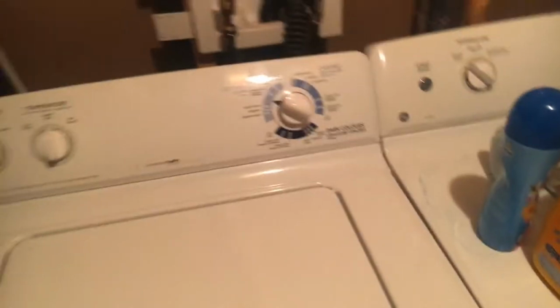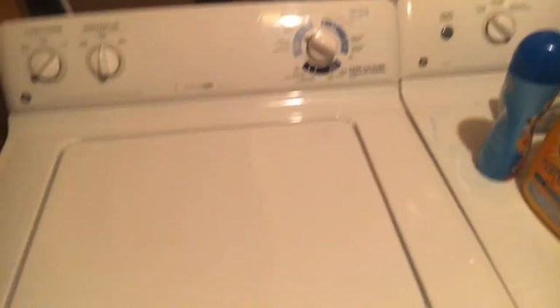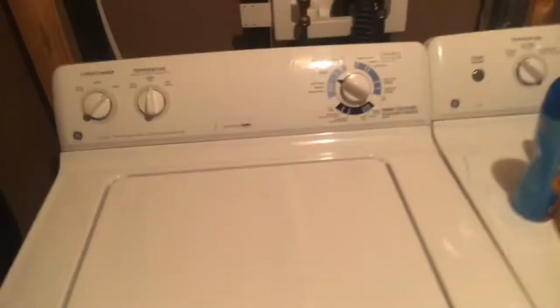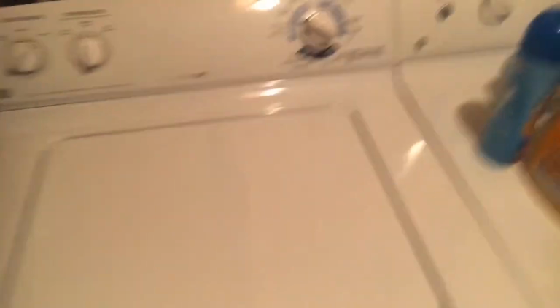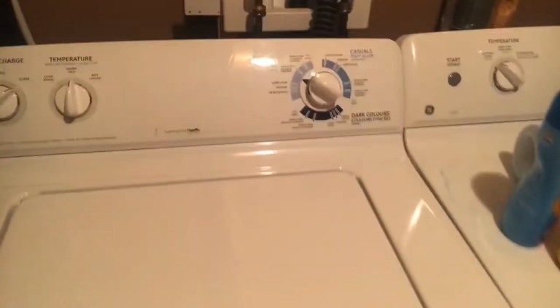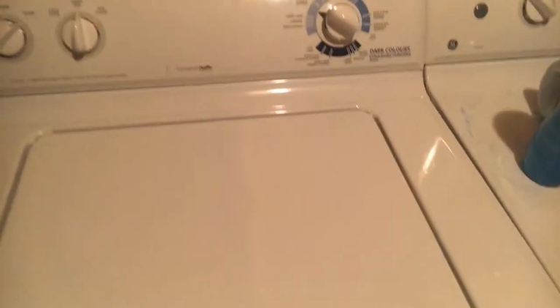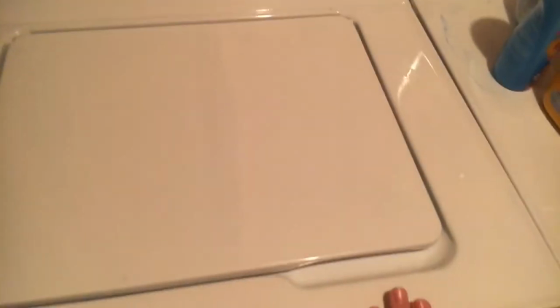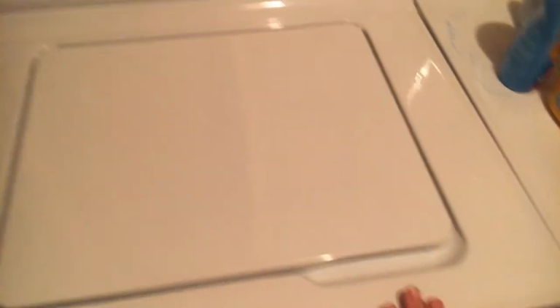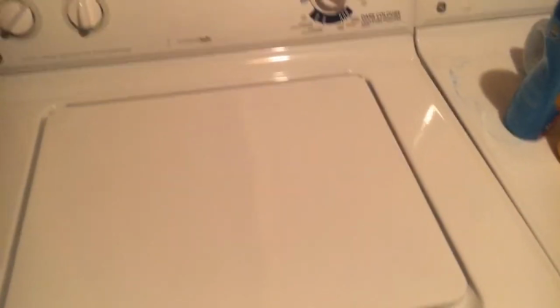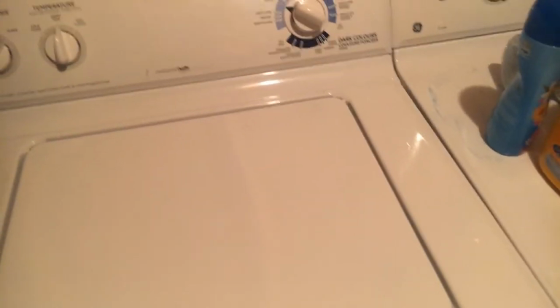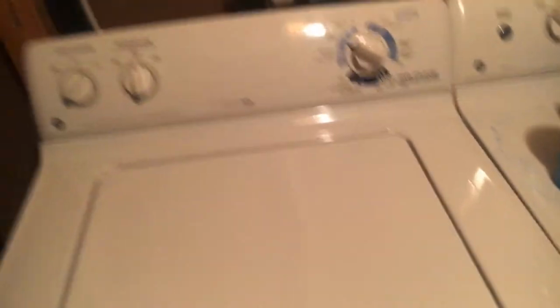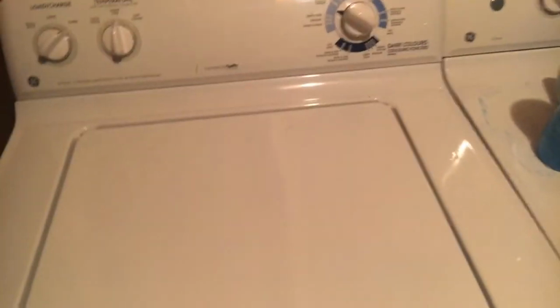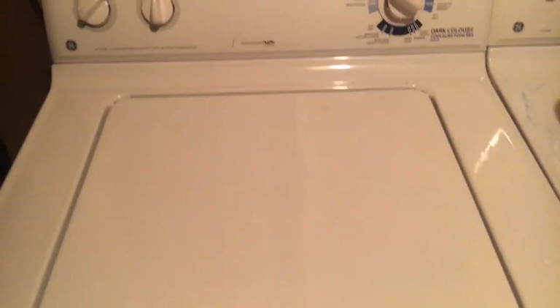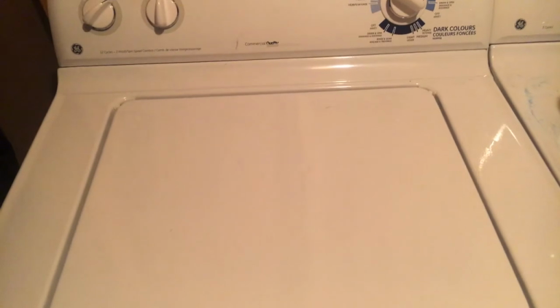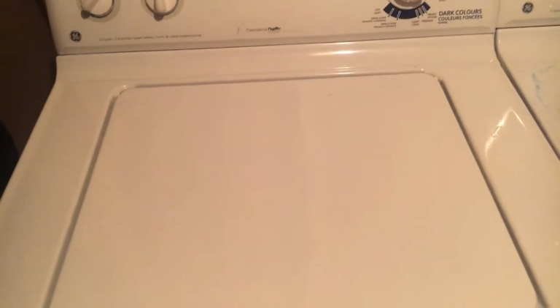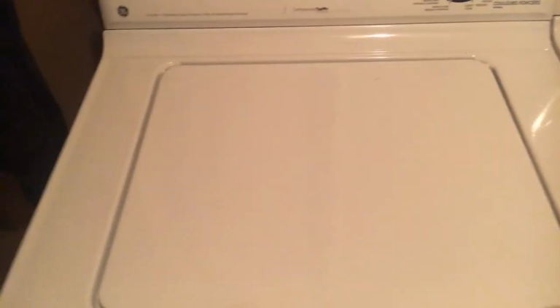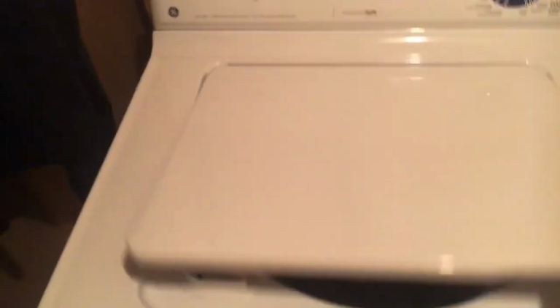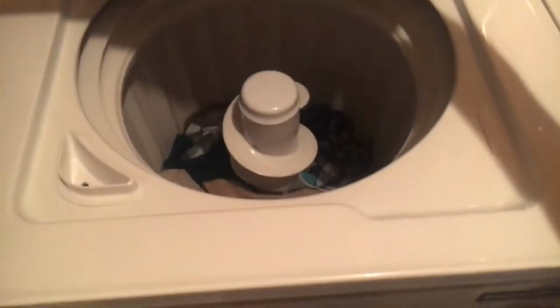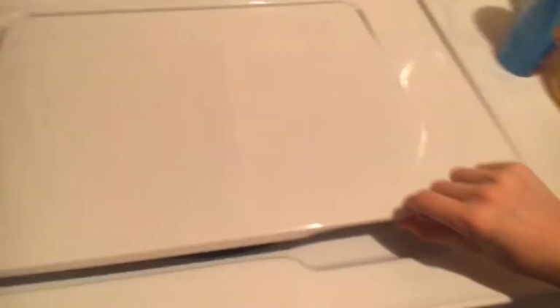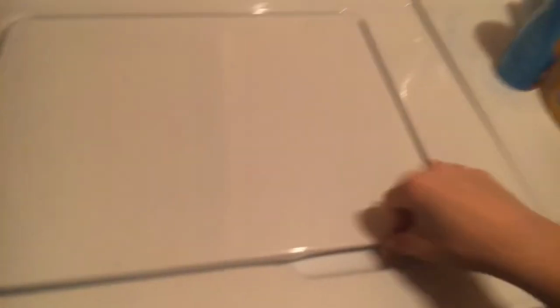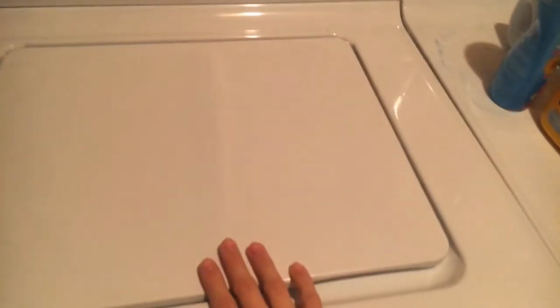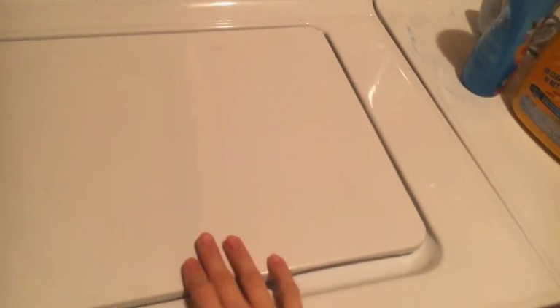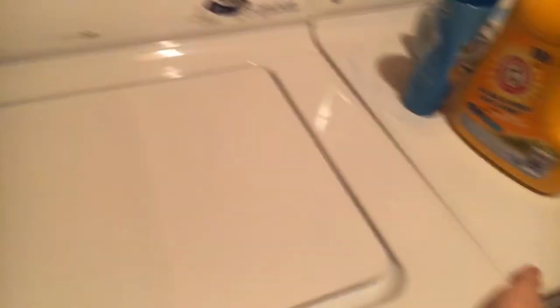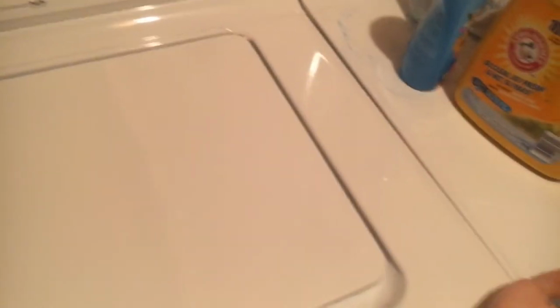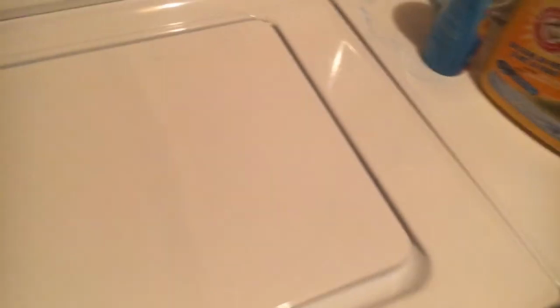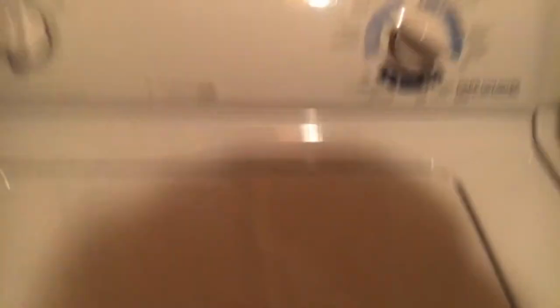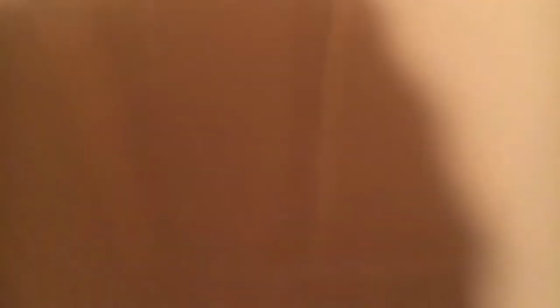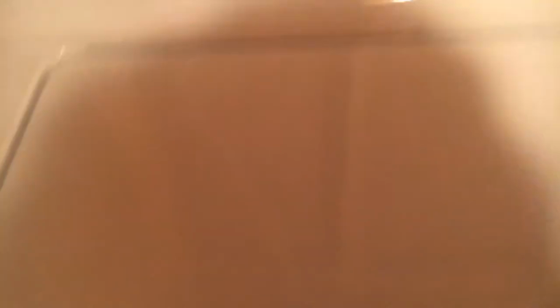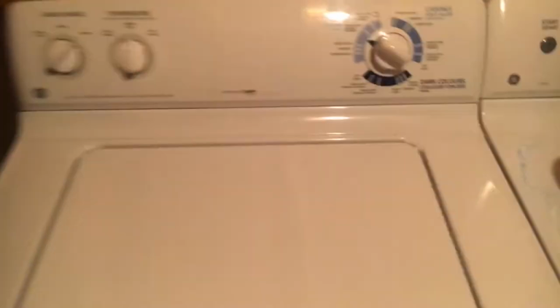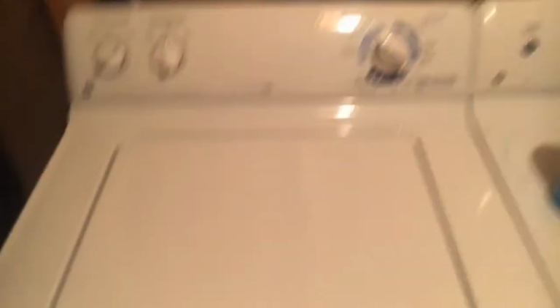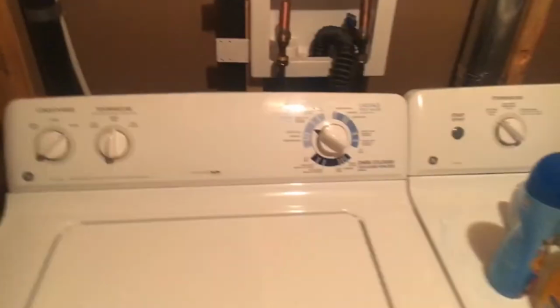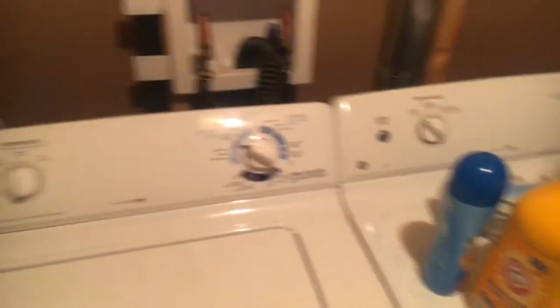This set is probably somewhere near 7 or 8 years old. It runs fine — the washer is really quiet during agitation, but during the spin and obviously the drain those are the parts that are most noticeable.